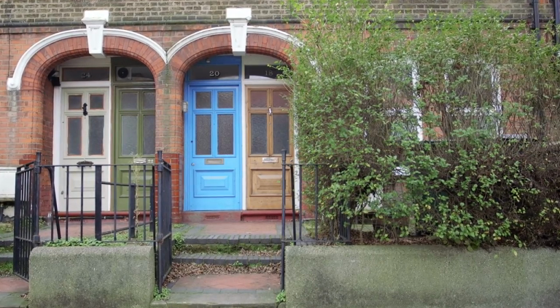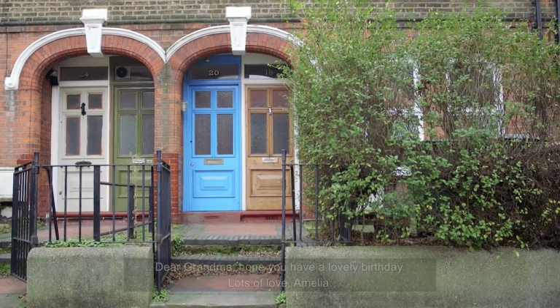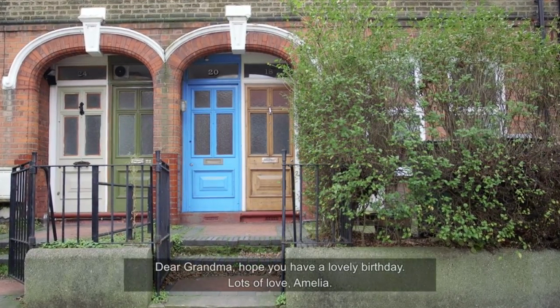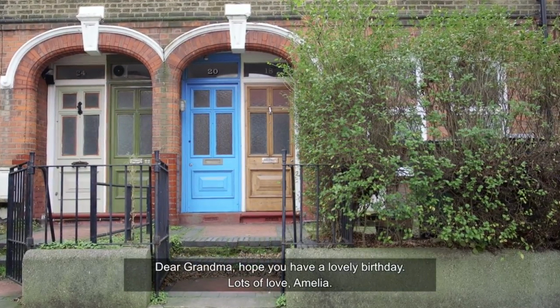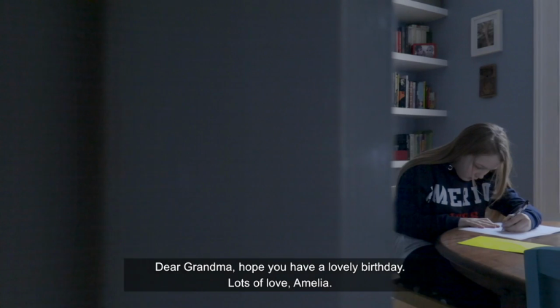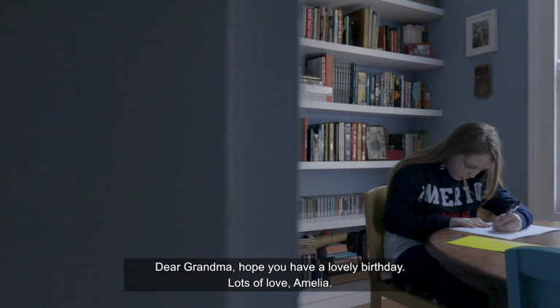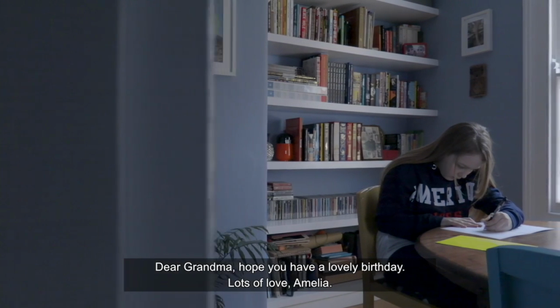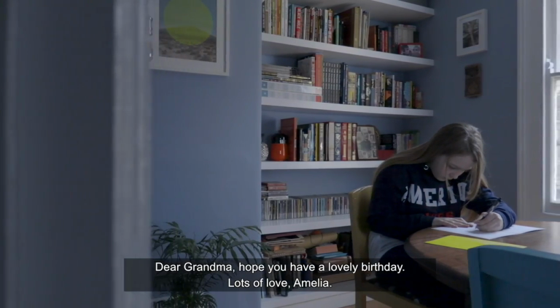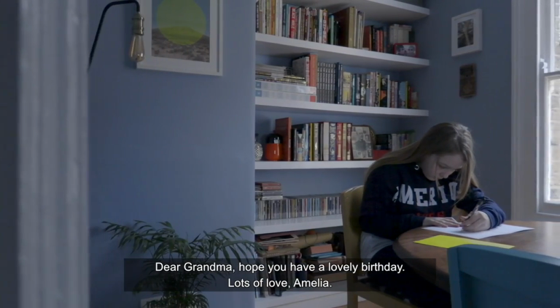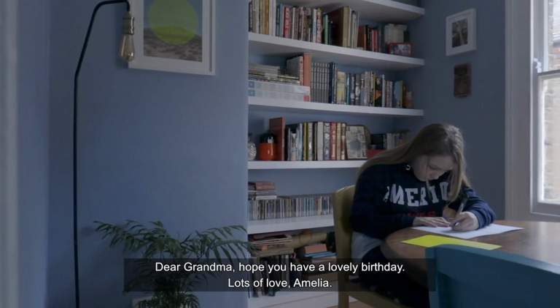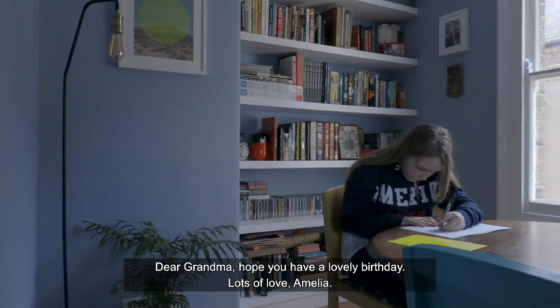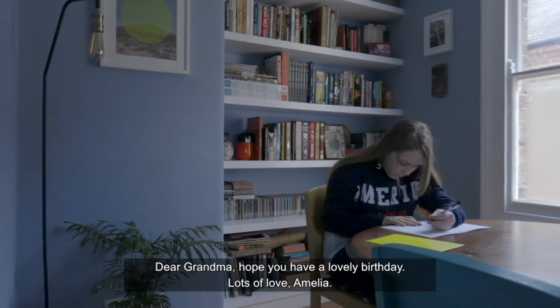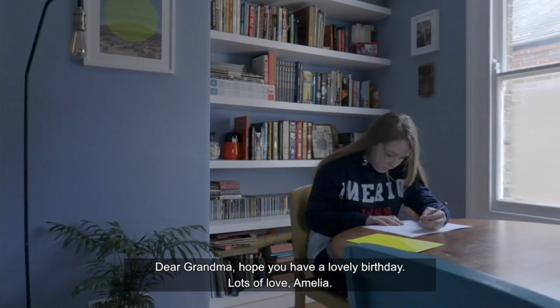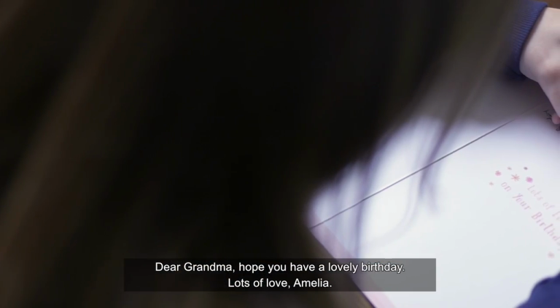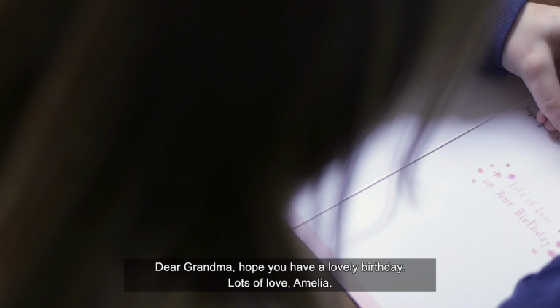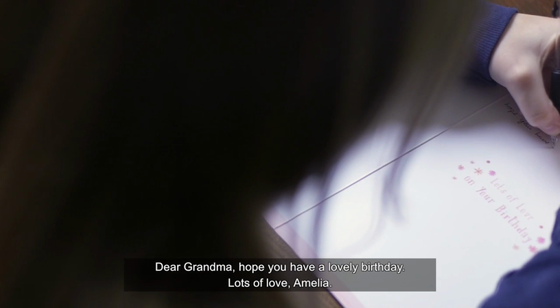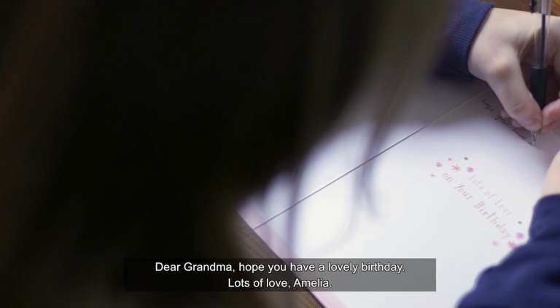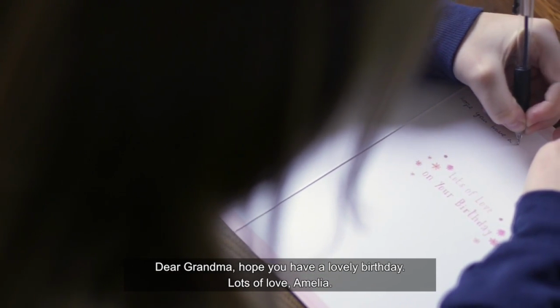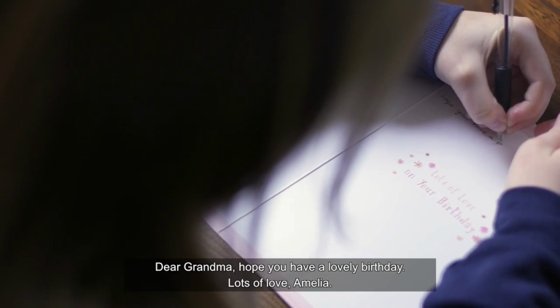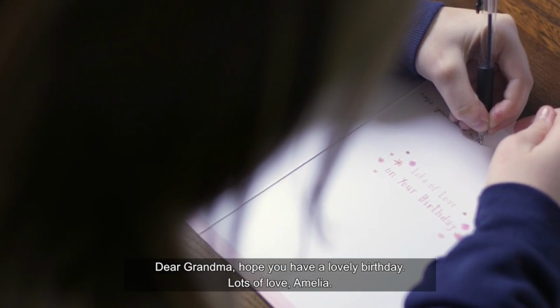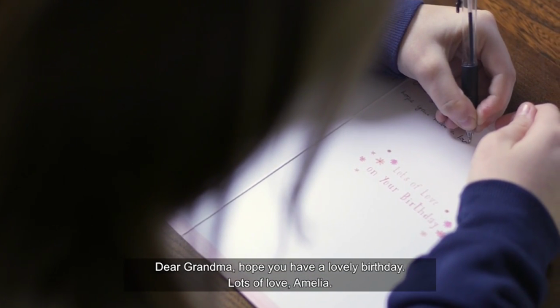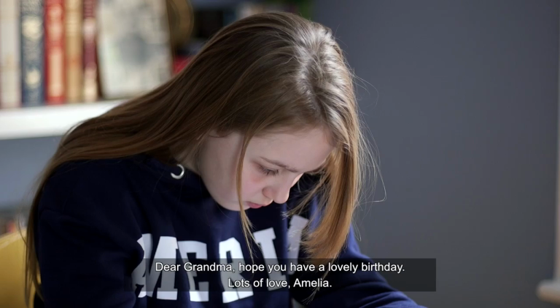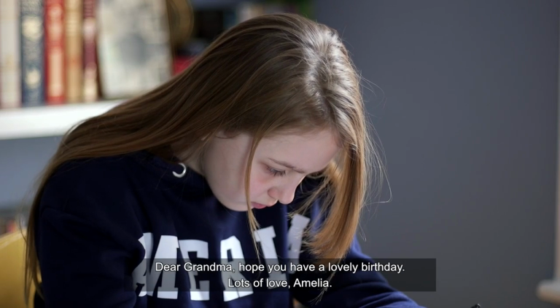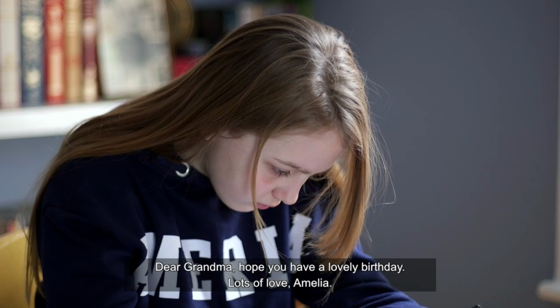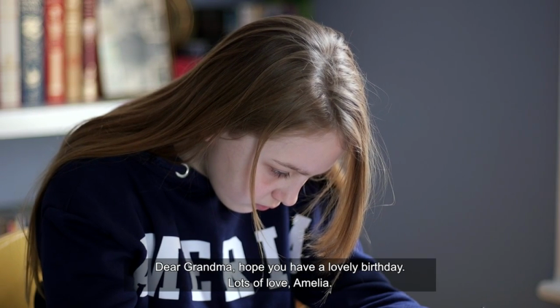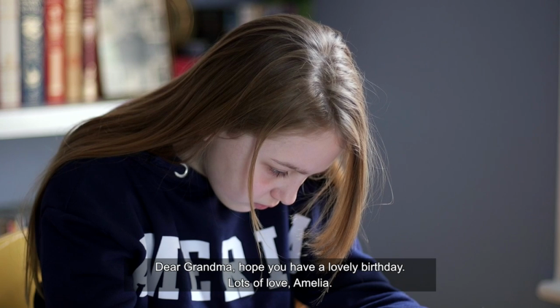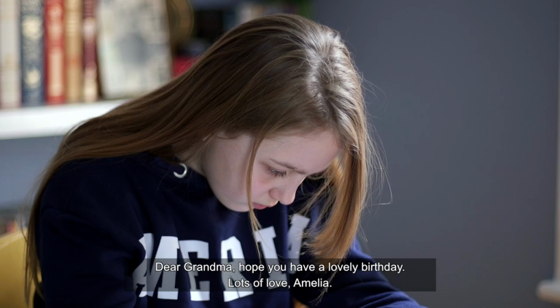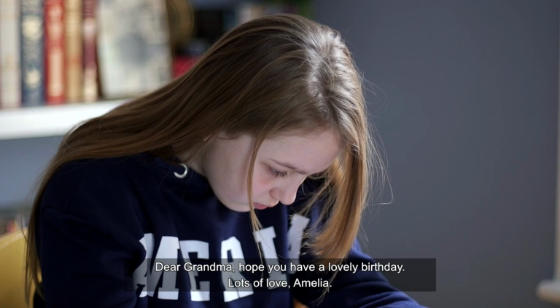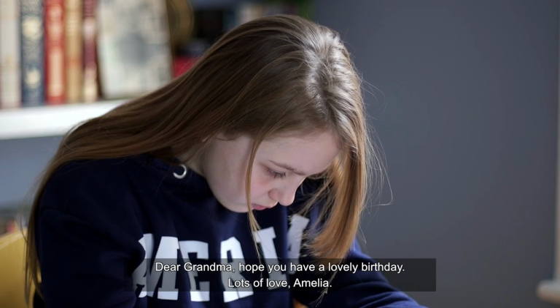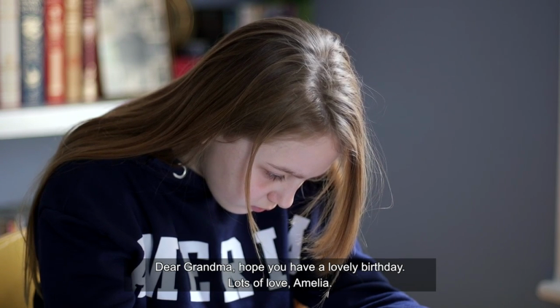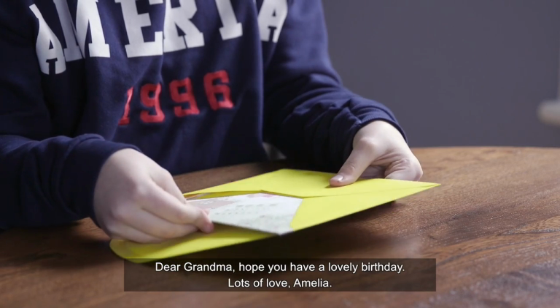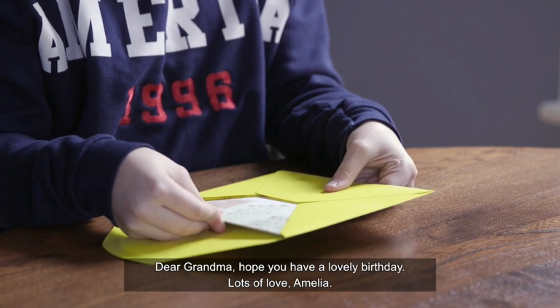Dear Glenmaw, hope you have a lovely birthday. Lots of love, Amelia.